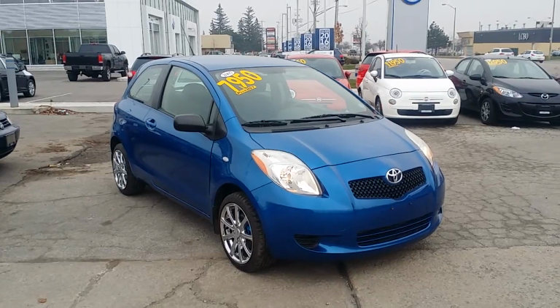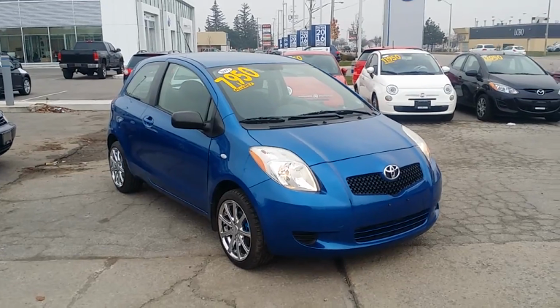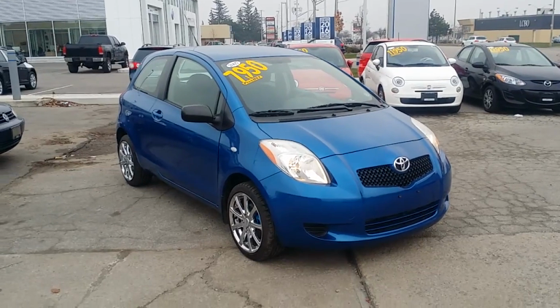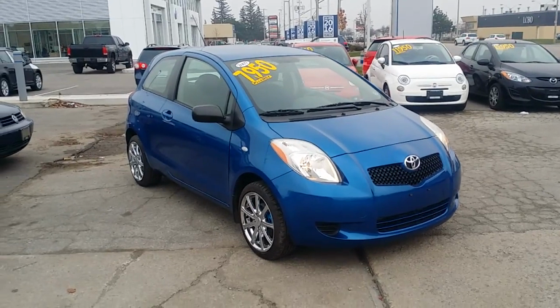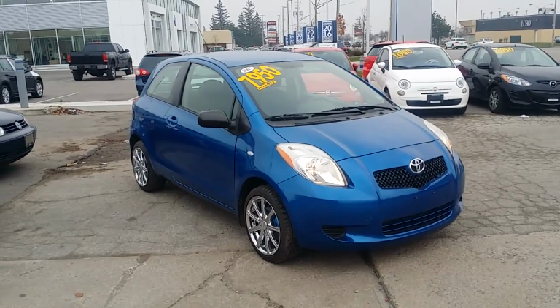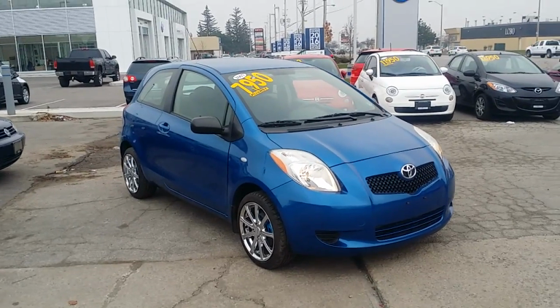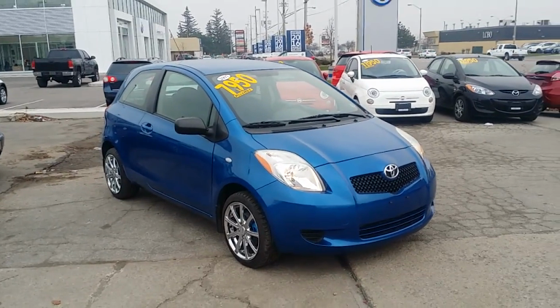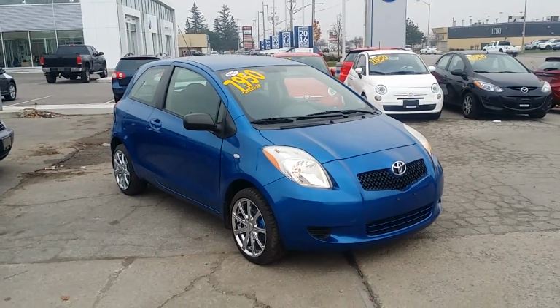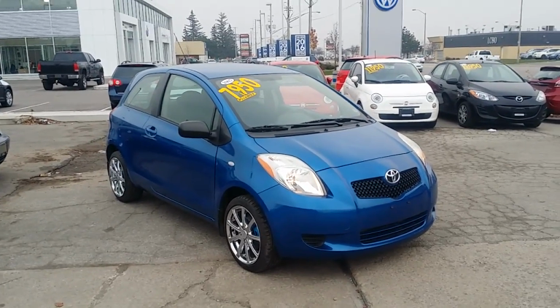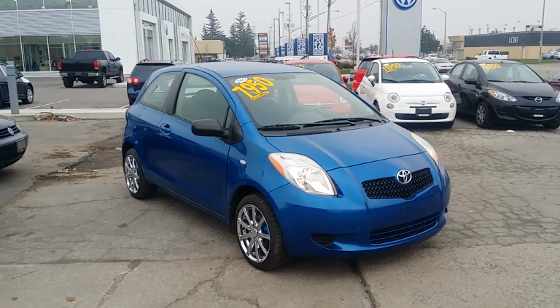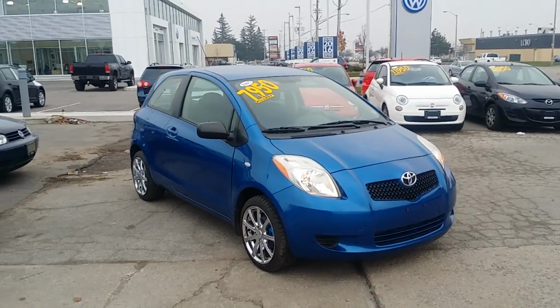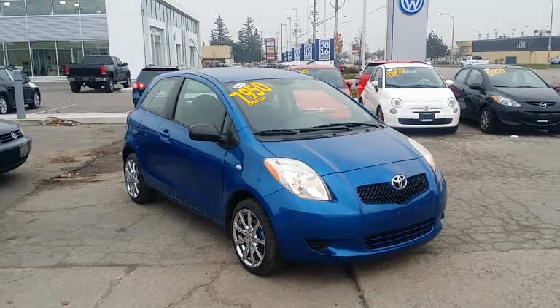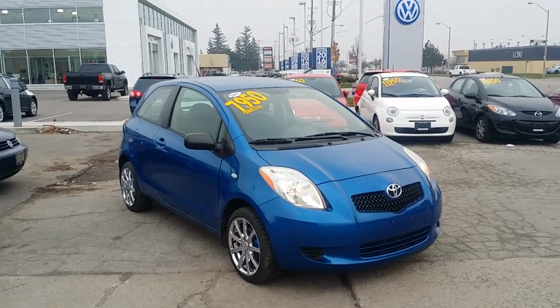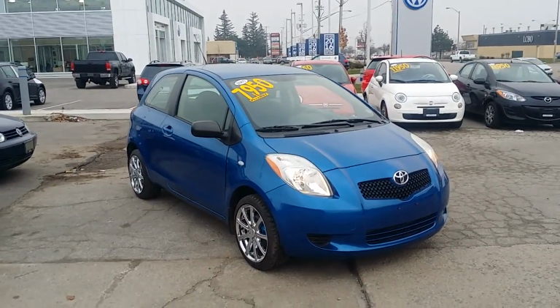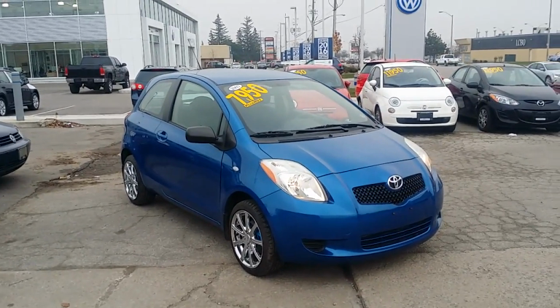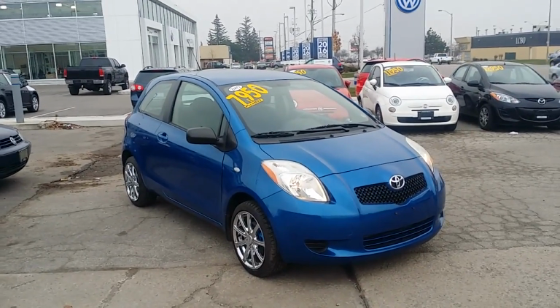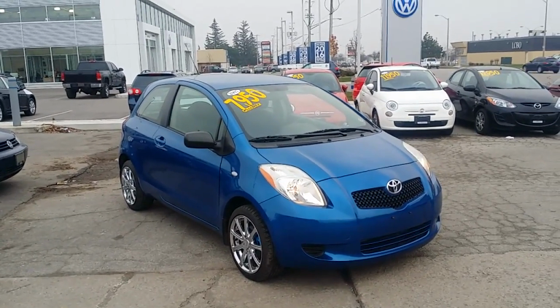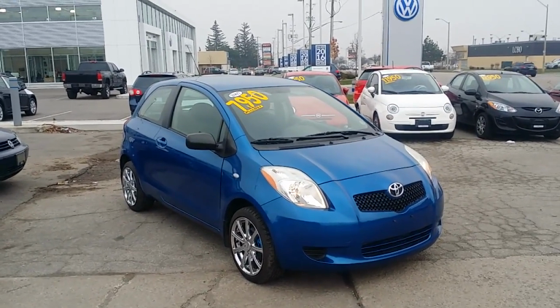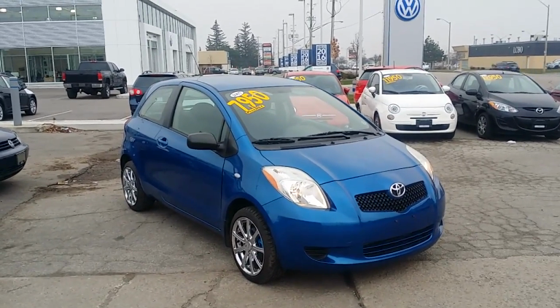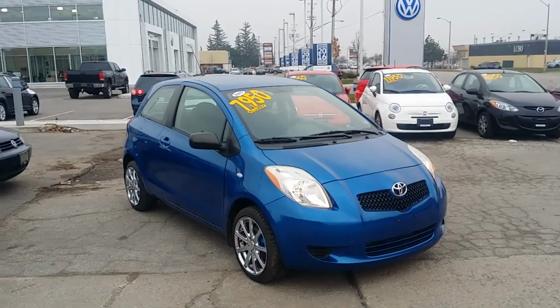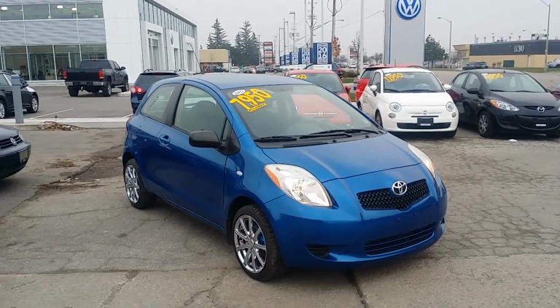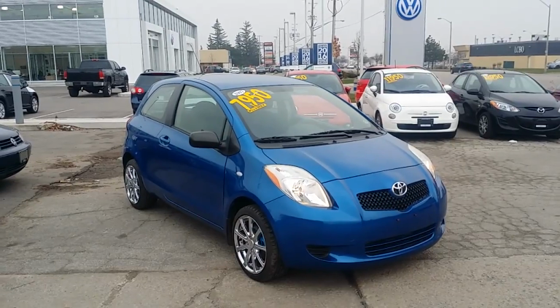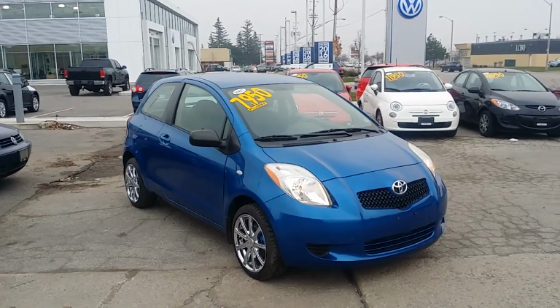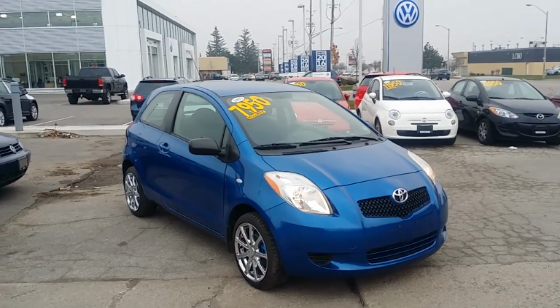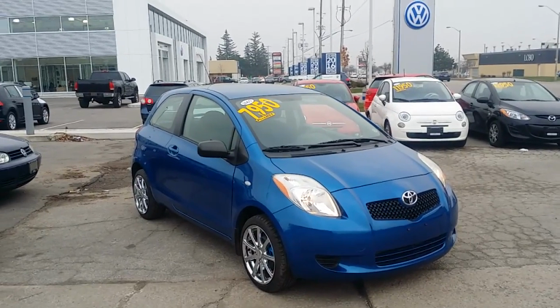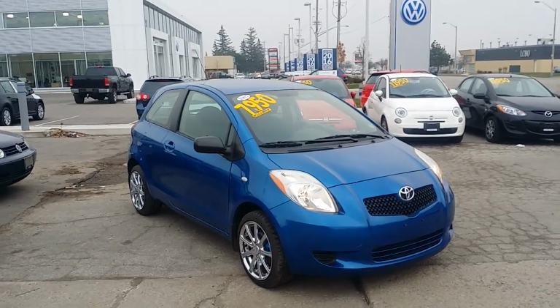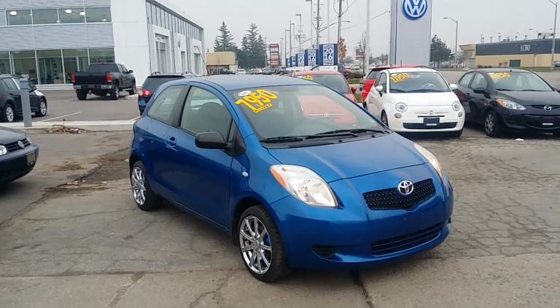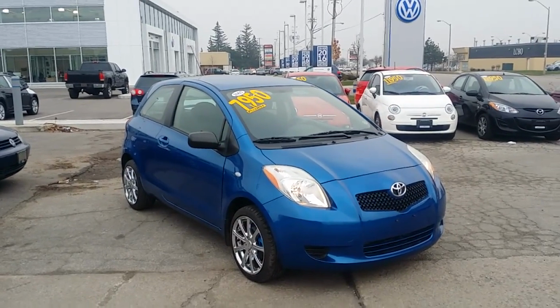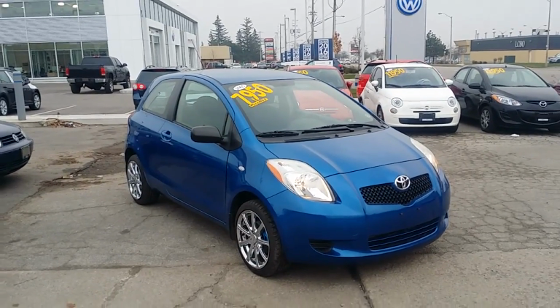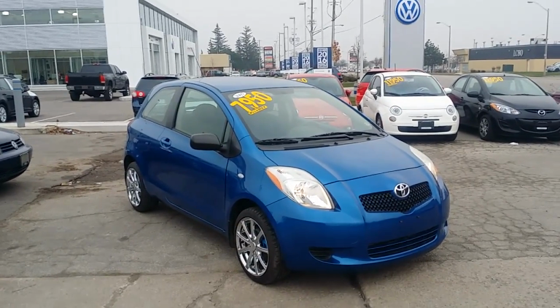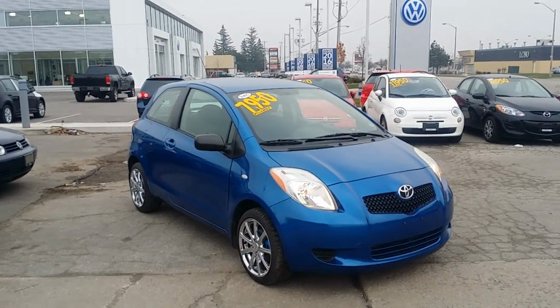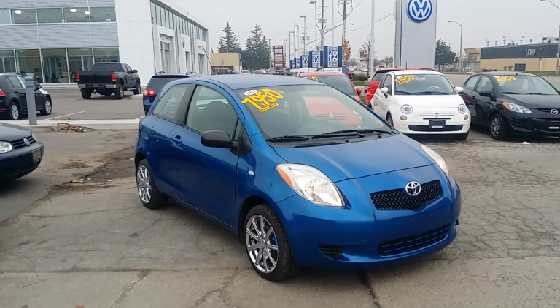Hey Daniella, my name's Cameron, I'm here from Georgetown Kia Superstore. Just wanted to thank you for your inquiry on the beautiful 2007 Toyota Yaris.